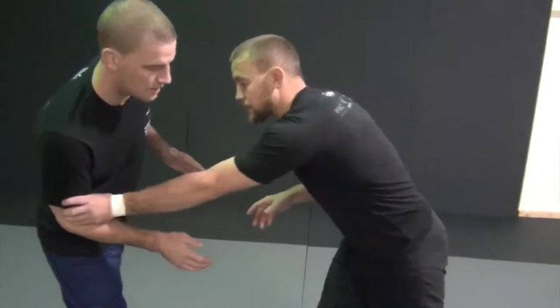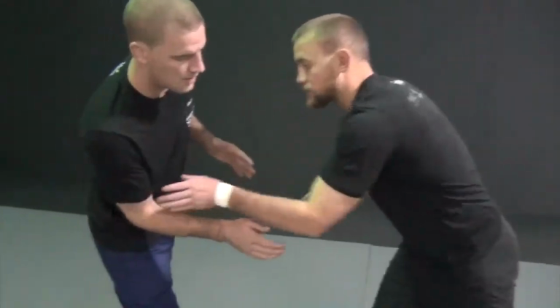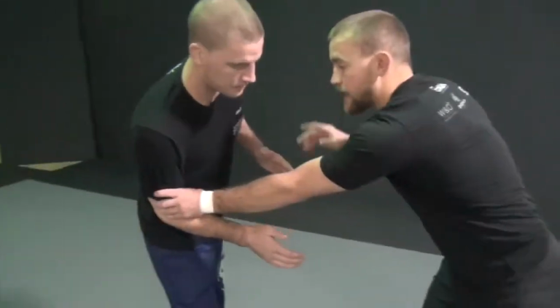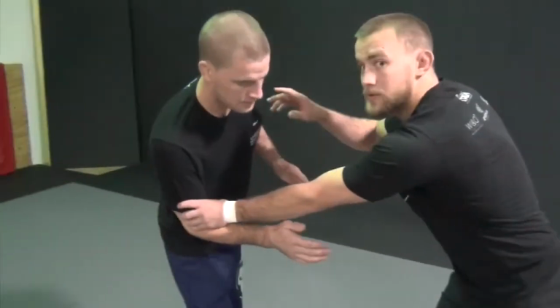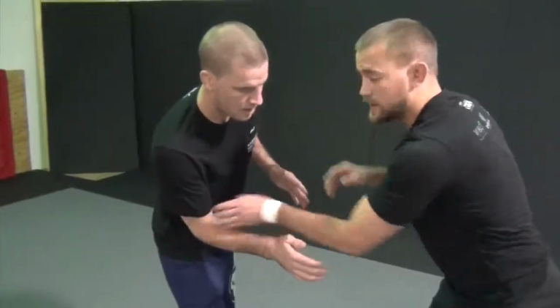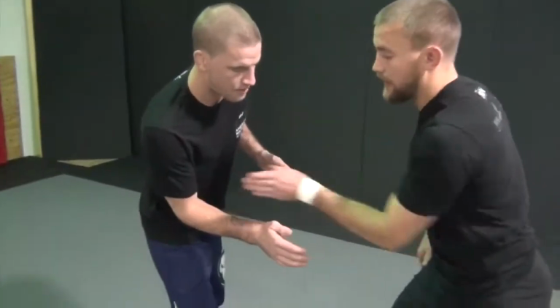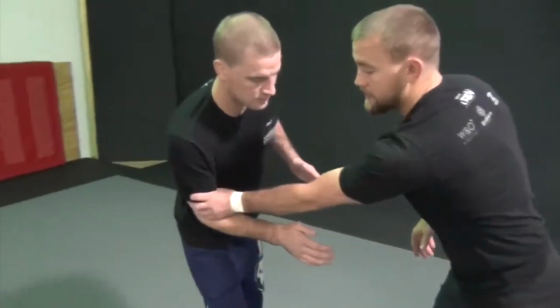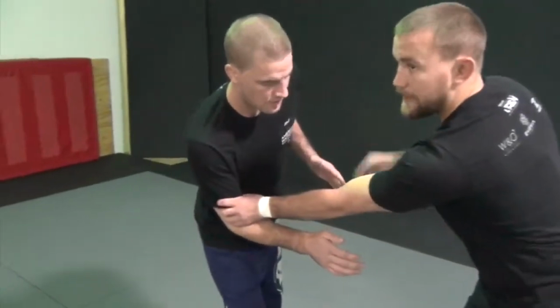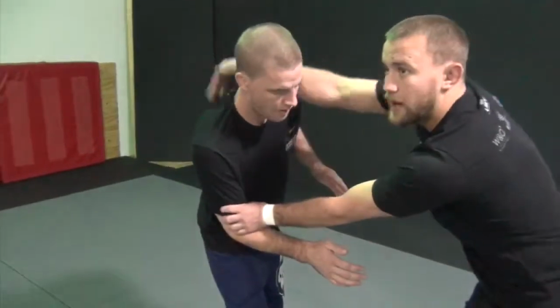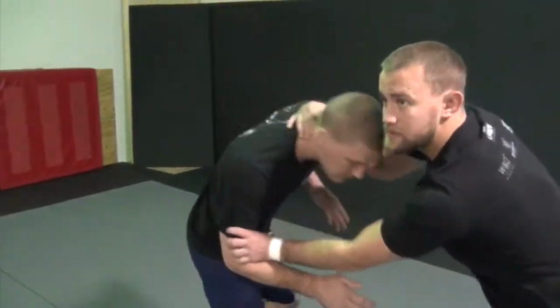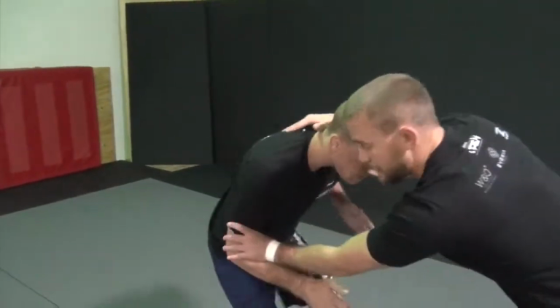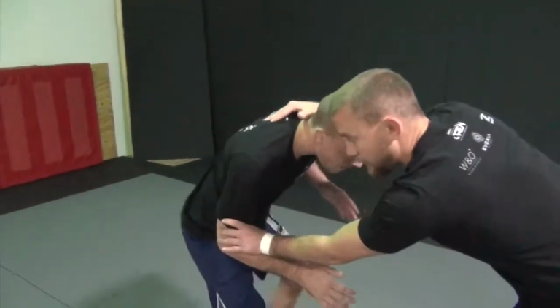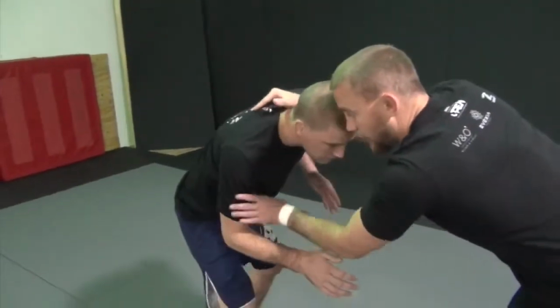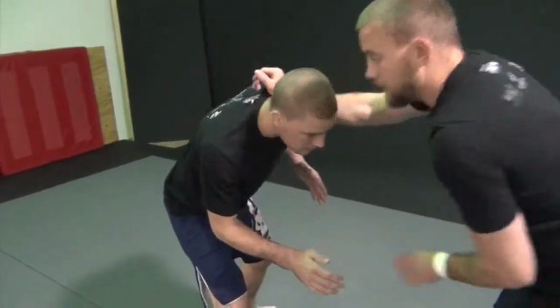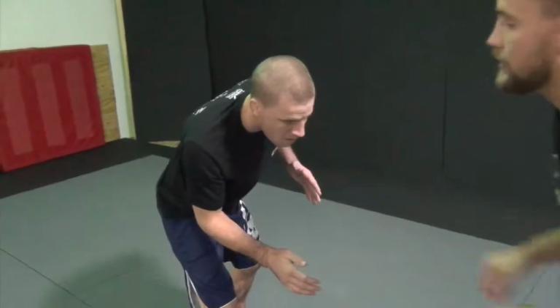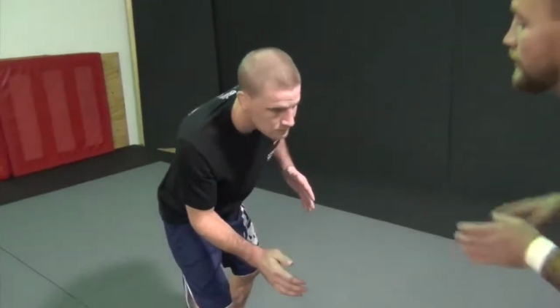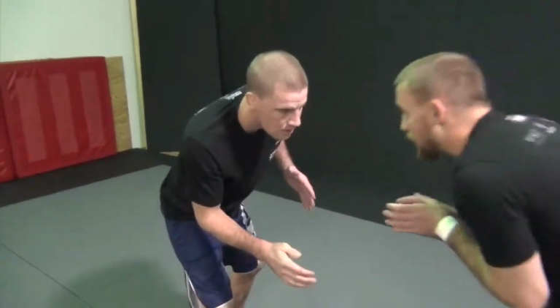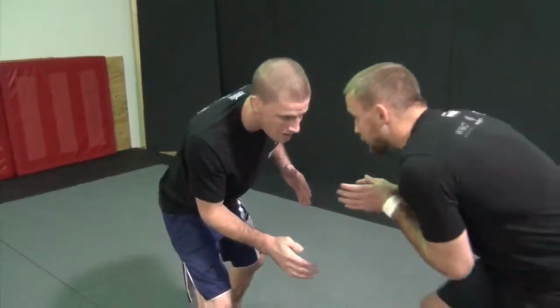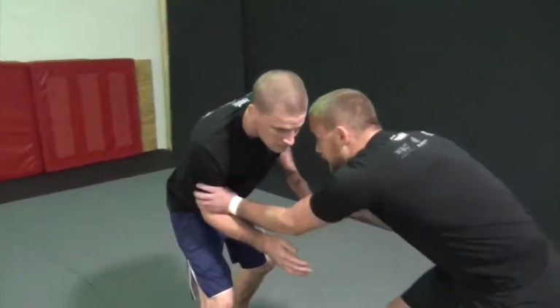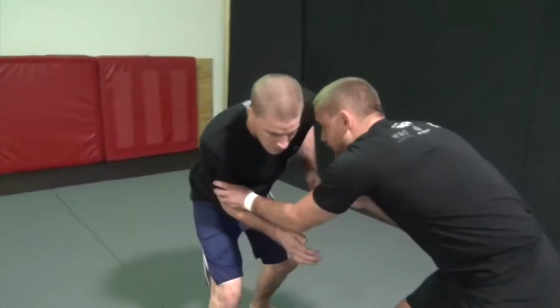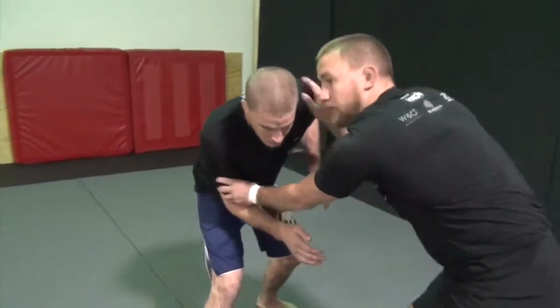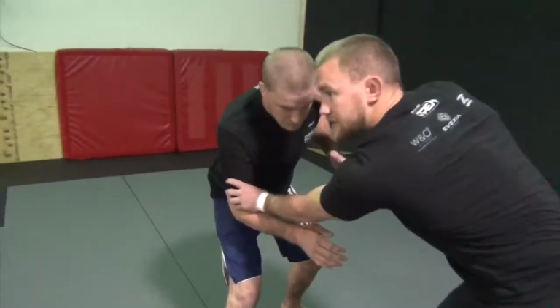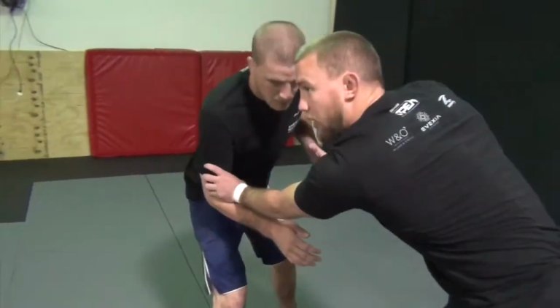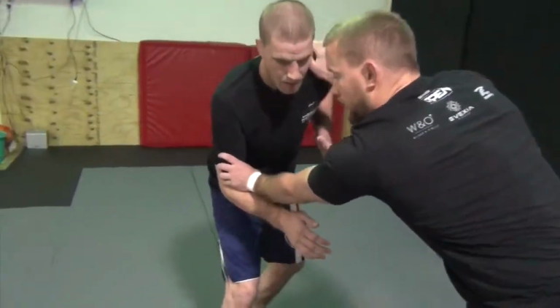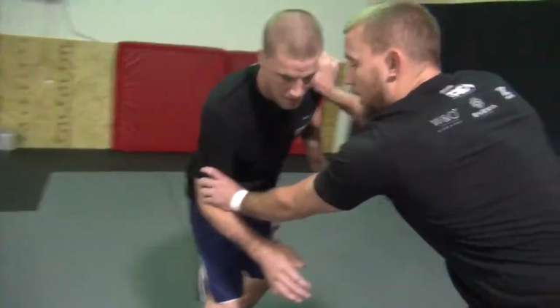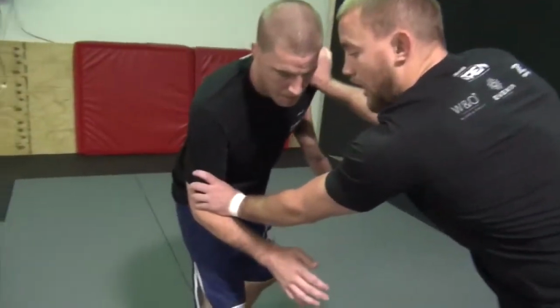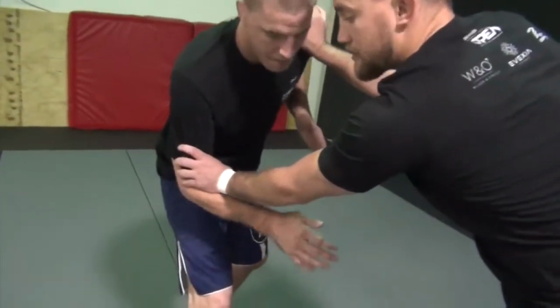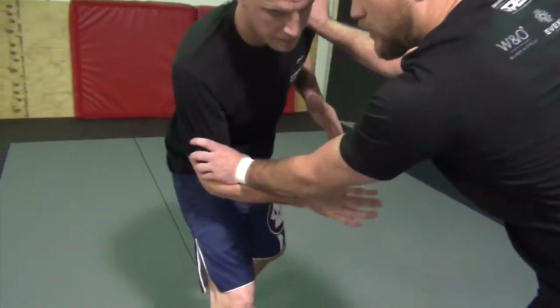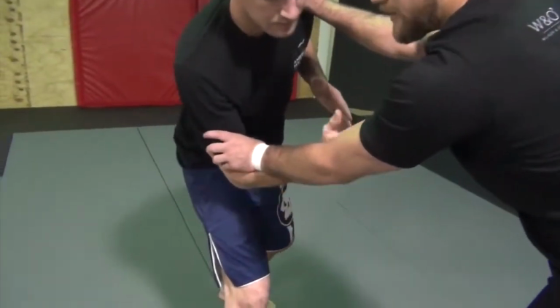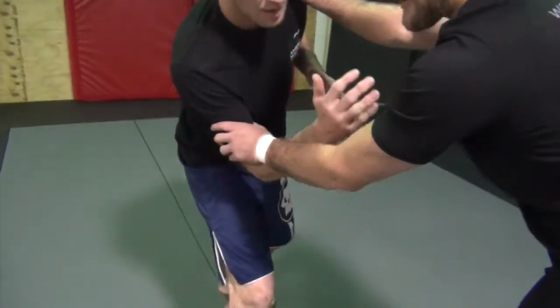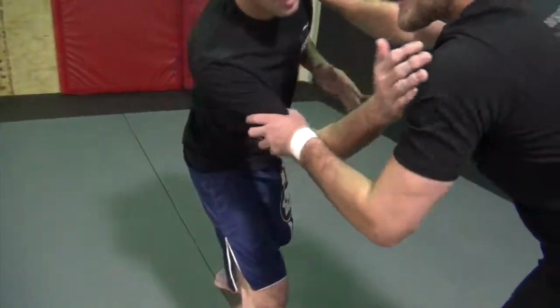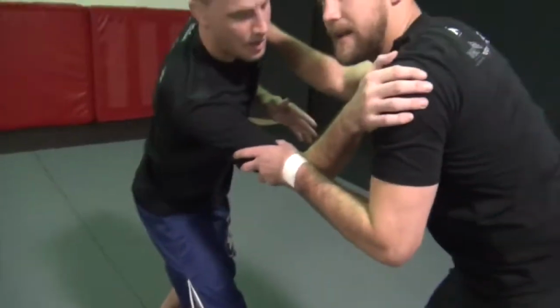I'm just going to control his elbows, right on the inside here, right on his bicep. Whenever I crowd someone and grab this elbow, a lot of times what they want to do is they want to come inside tie.